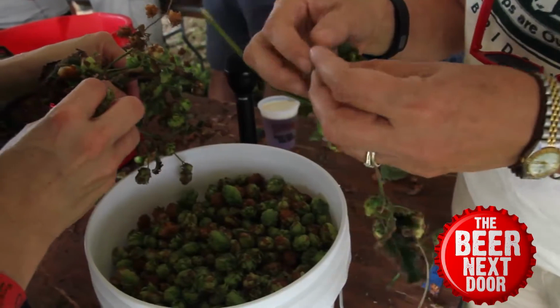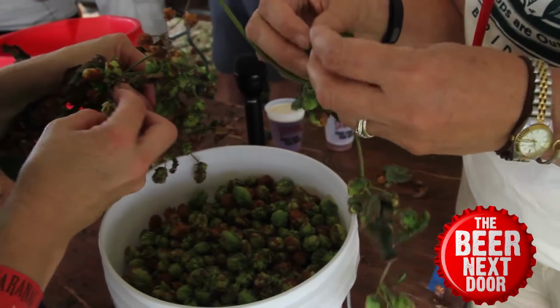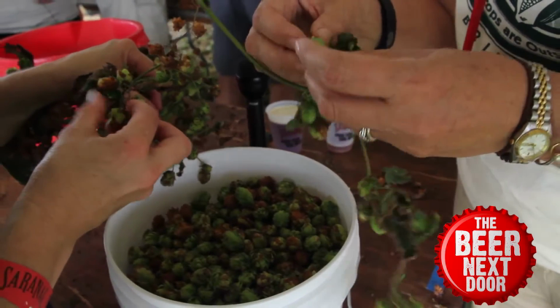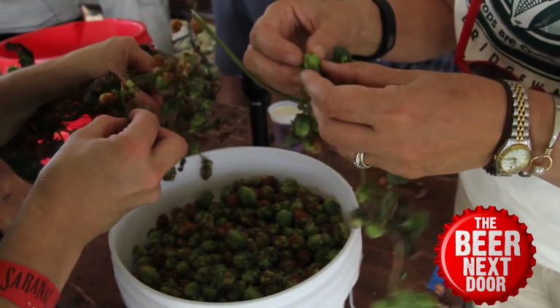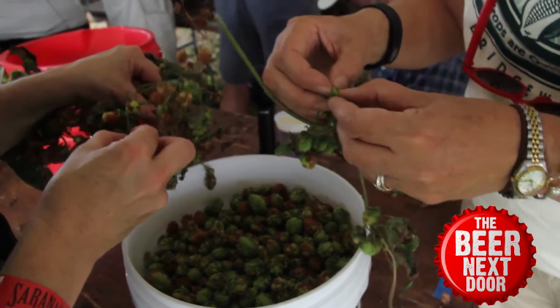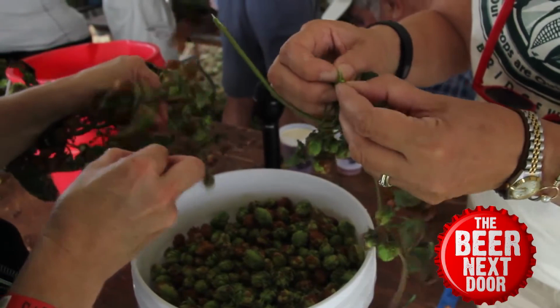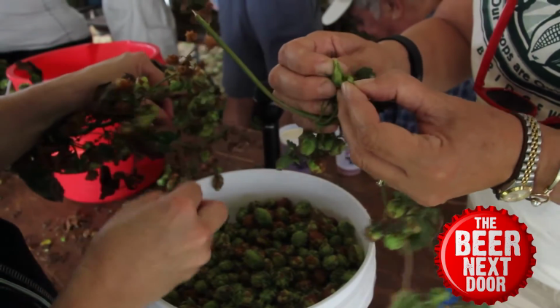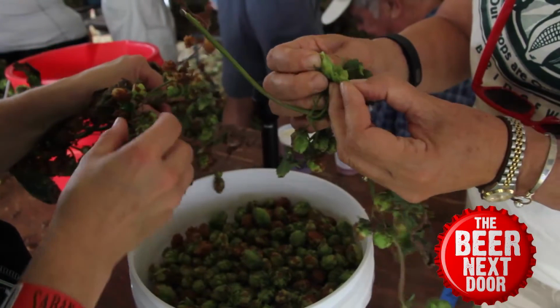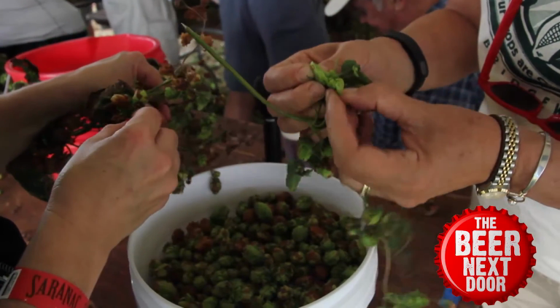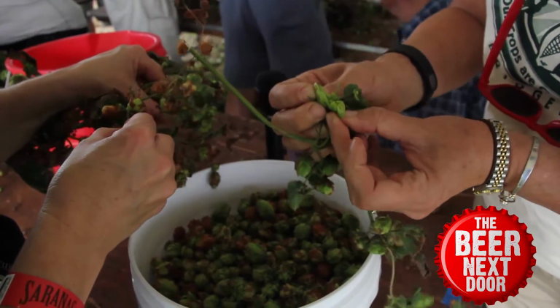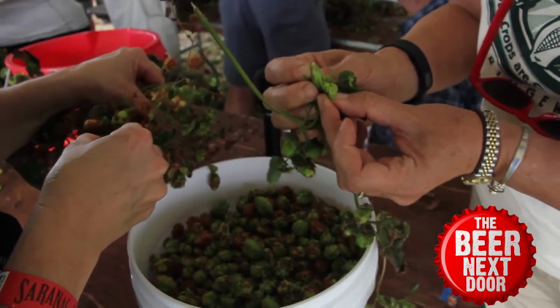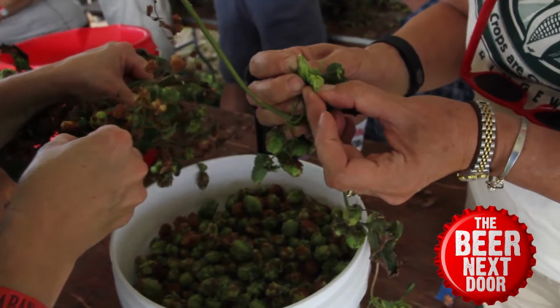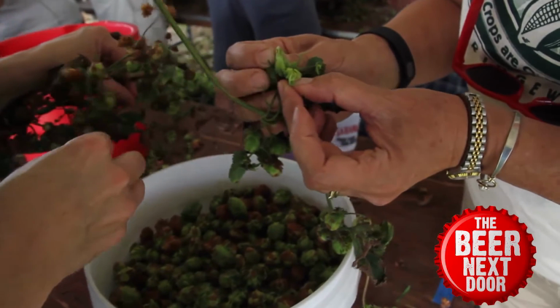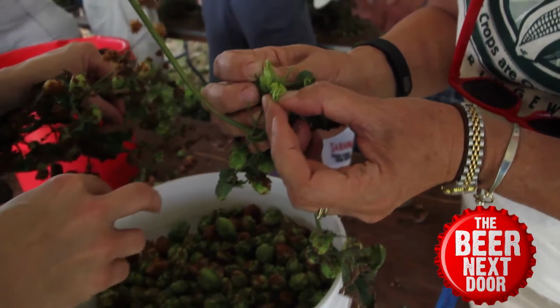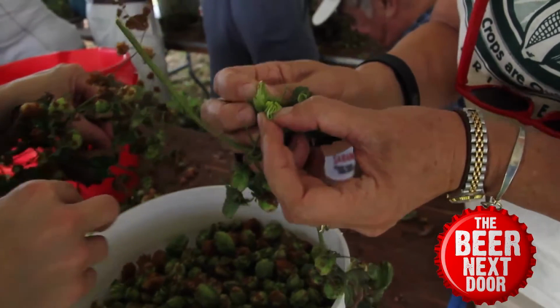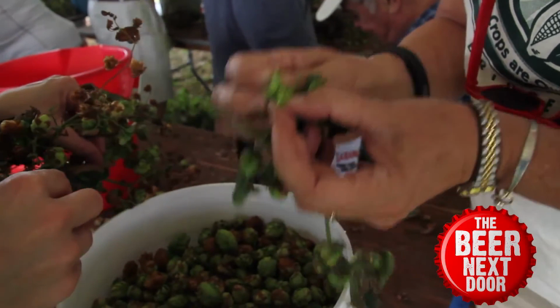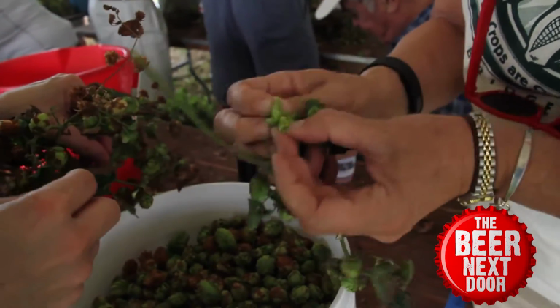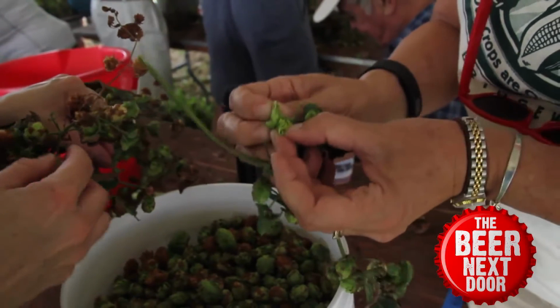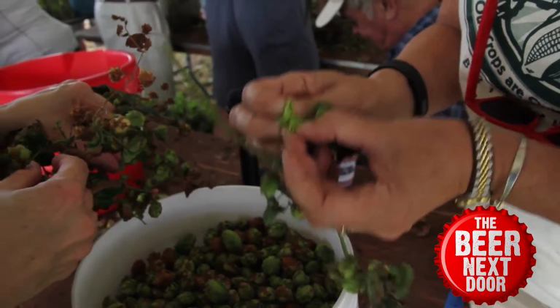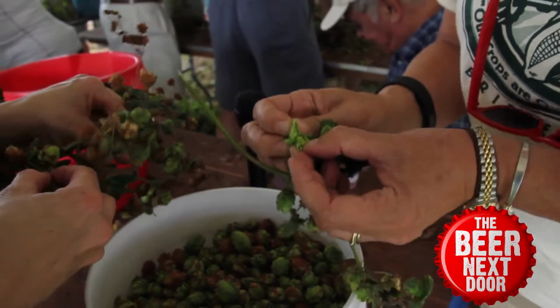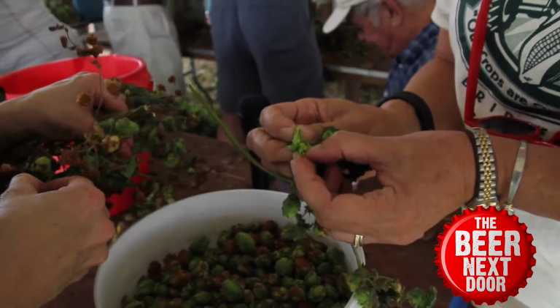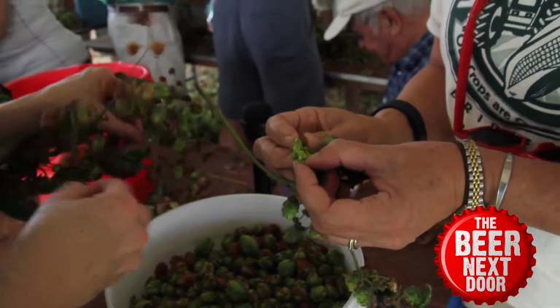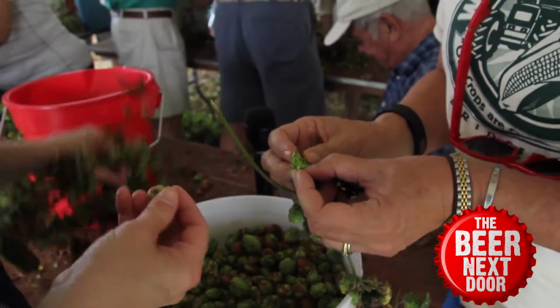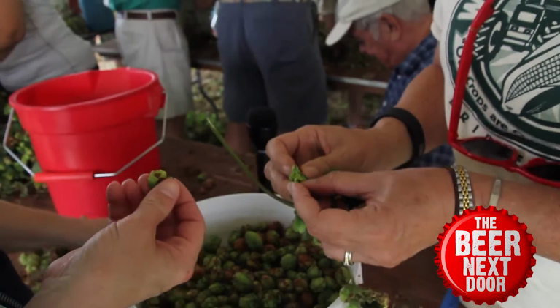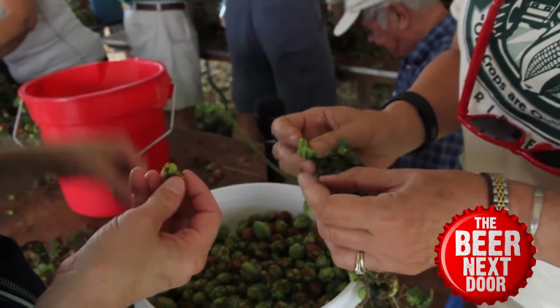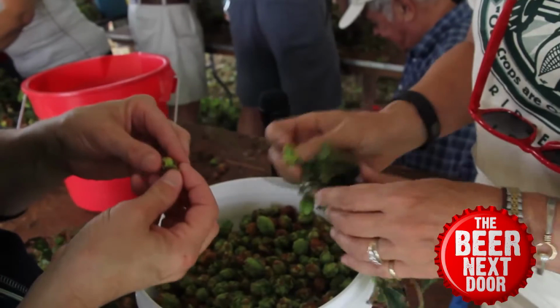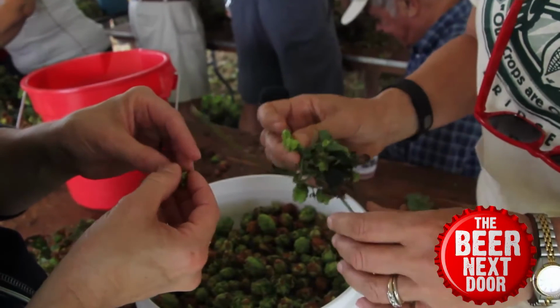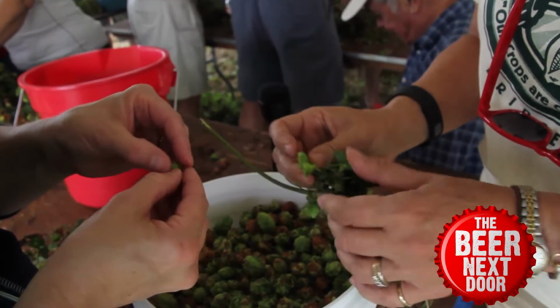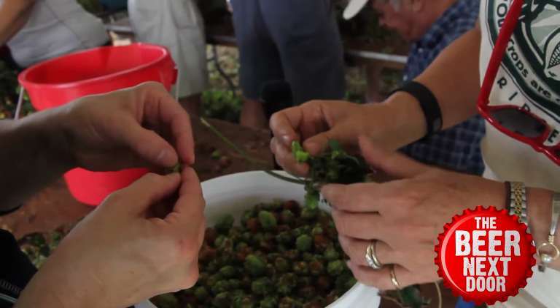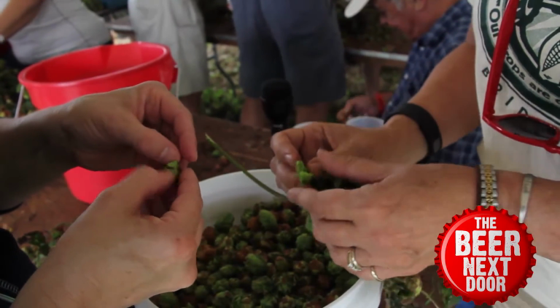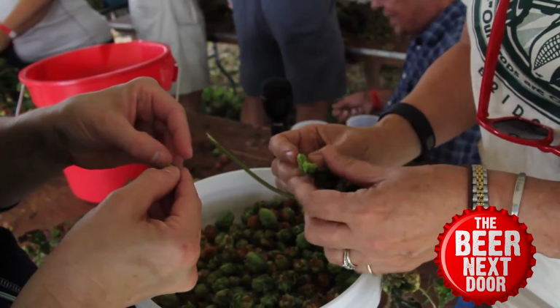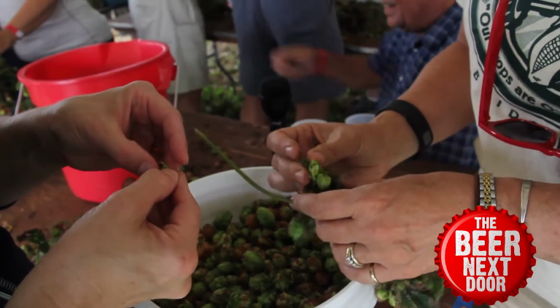It's the center of the hop that is crucial. If you look at the little yellow inside, that's lupulin, which is the flavoring, the bittering that's used for hops. And so this hop is a bittering hop, it's called Mount Hood.